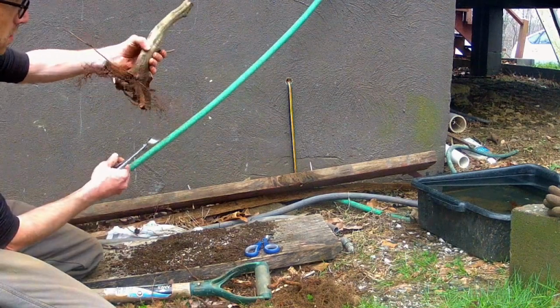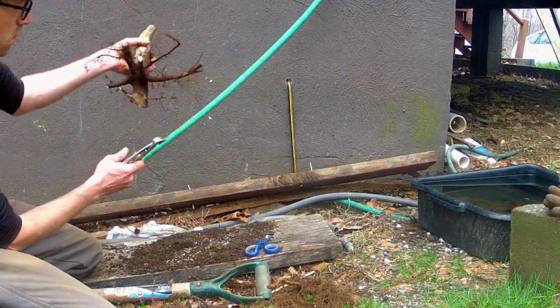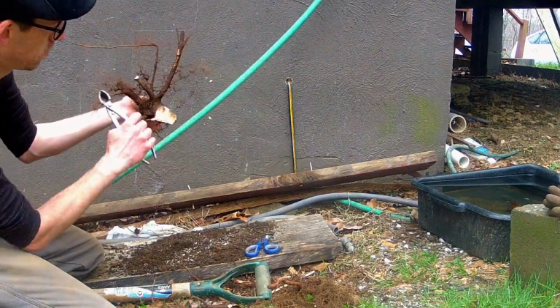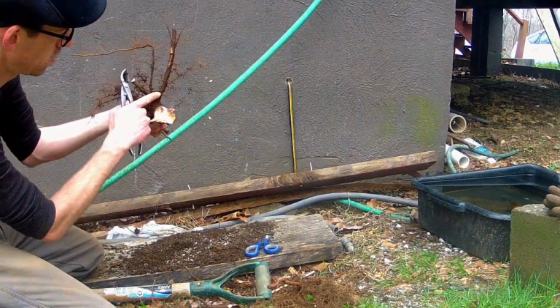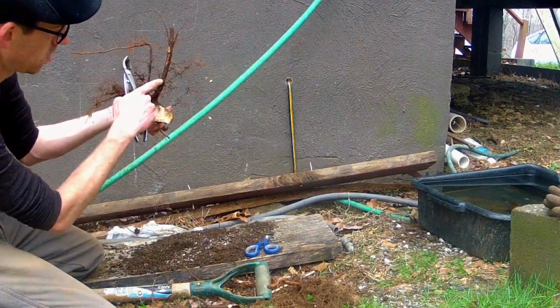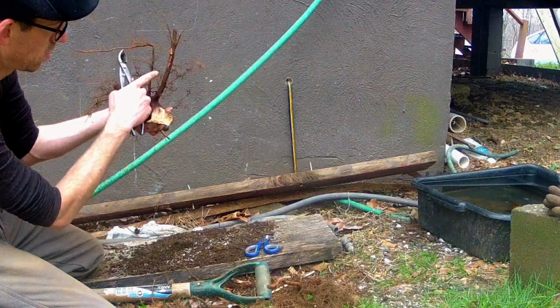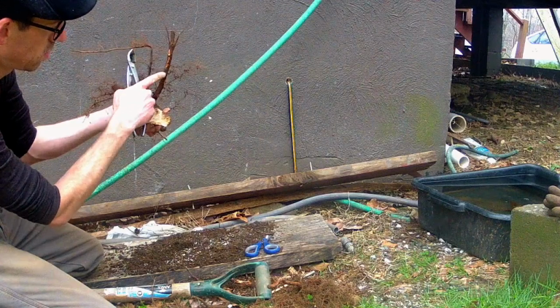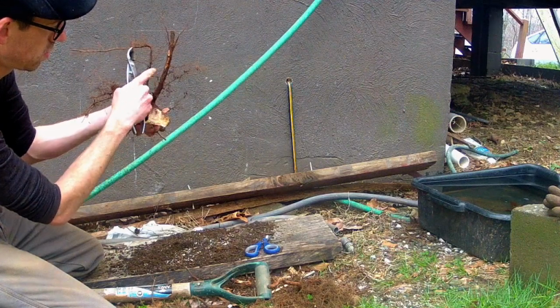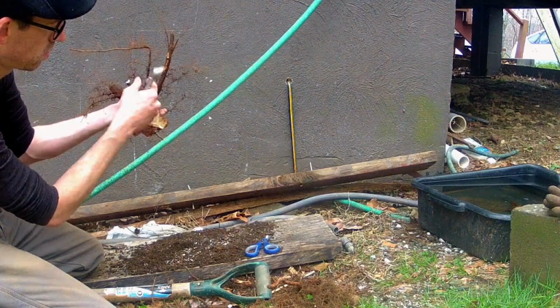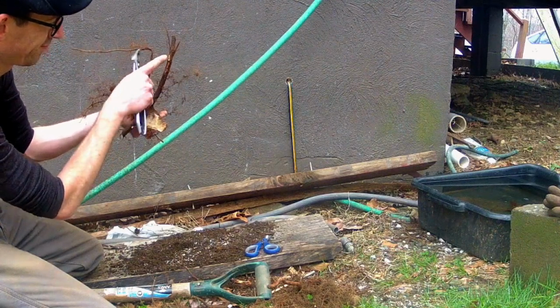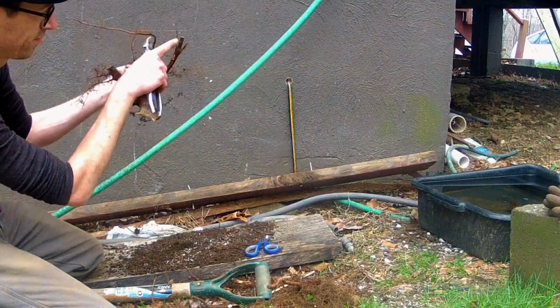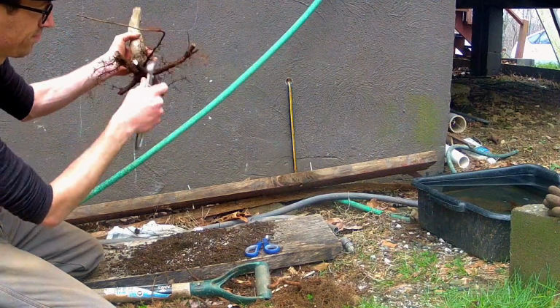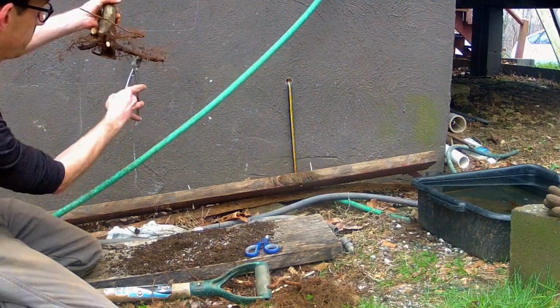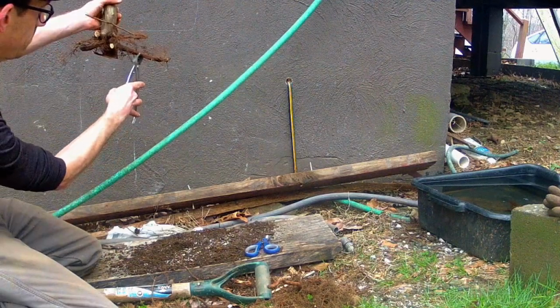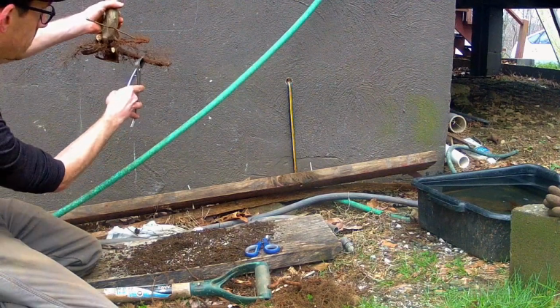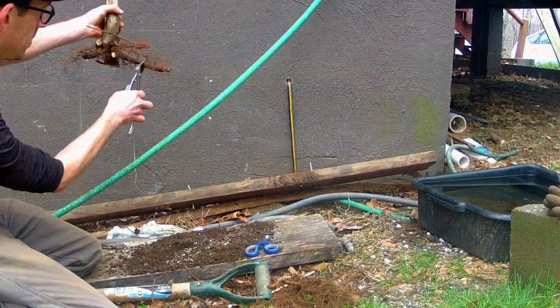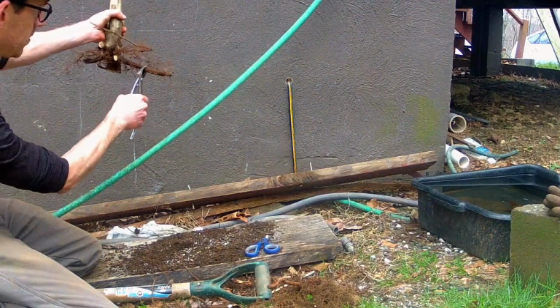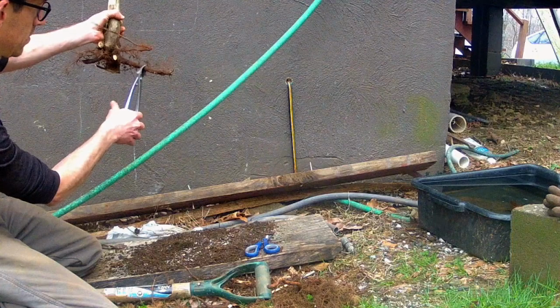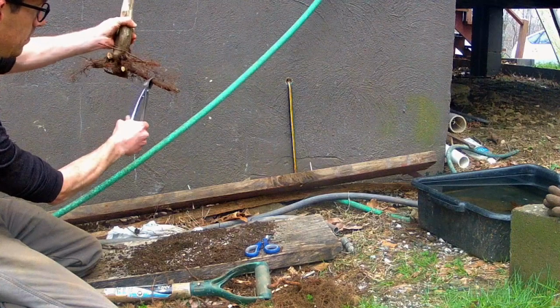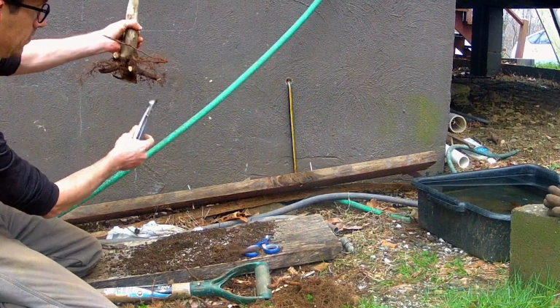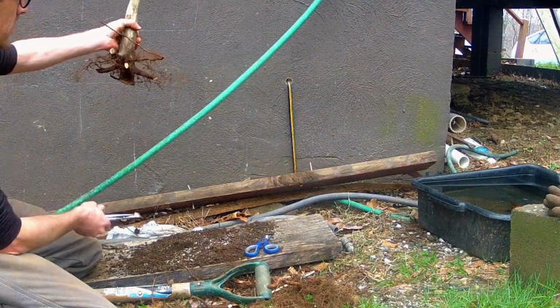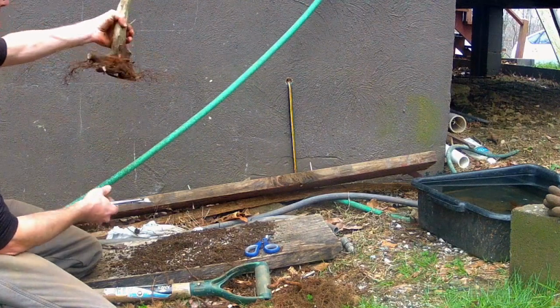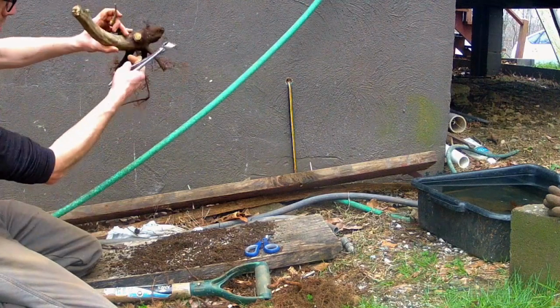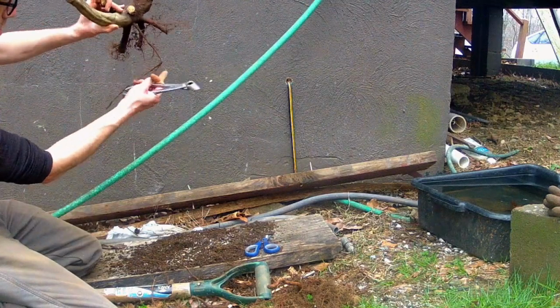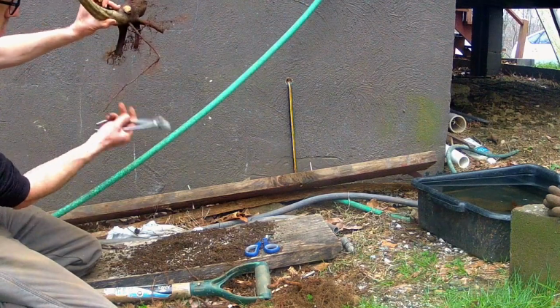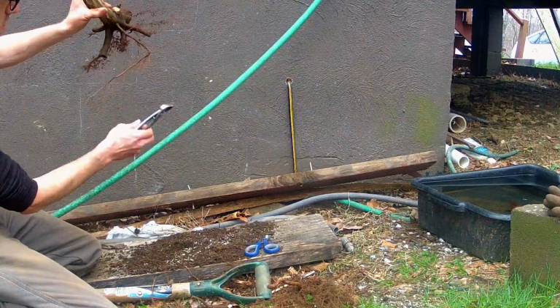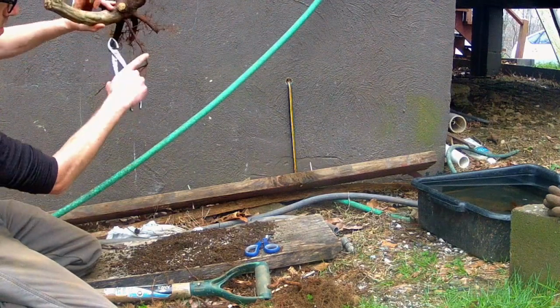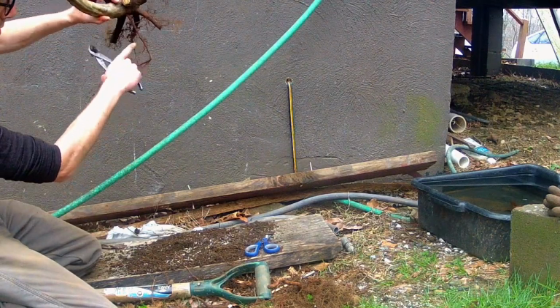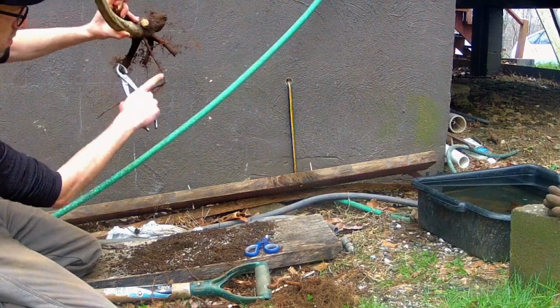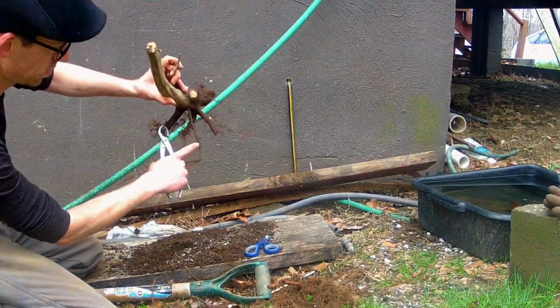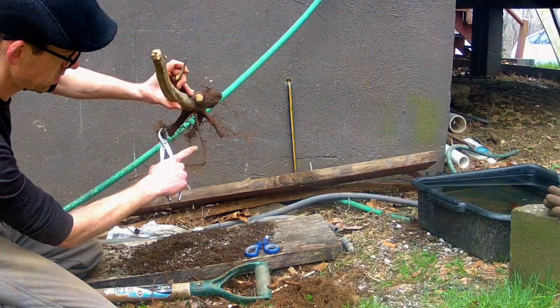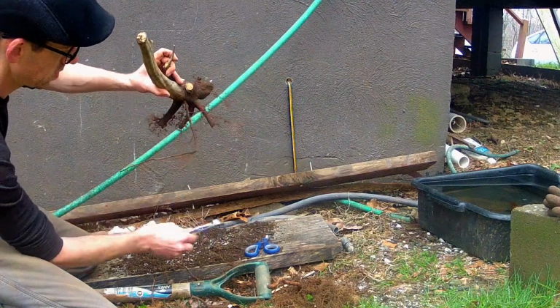These long roots have finer systems closer to the trunk. I will be pruning the damaged areas back to there. When I repot this tree in two more years, you will see a fine mass of roots at those cut areas.